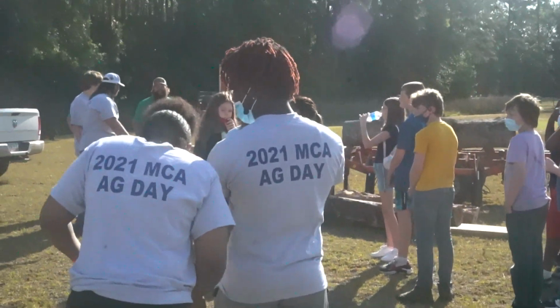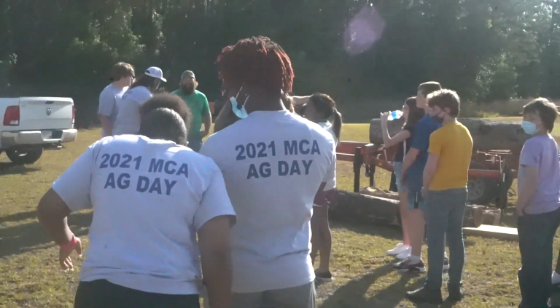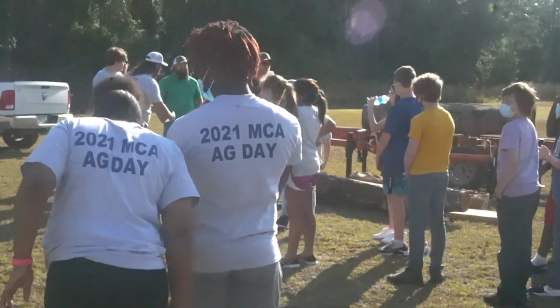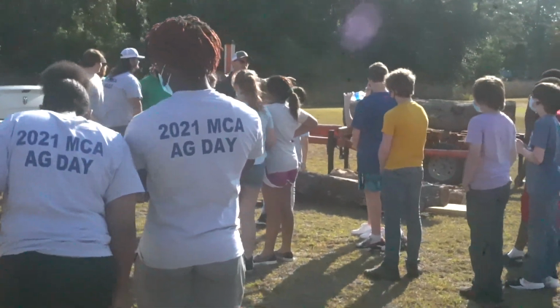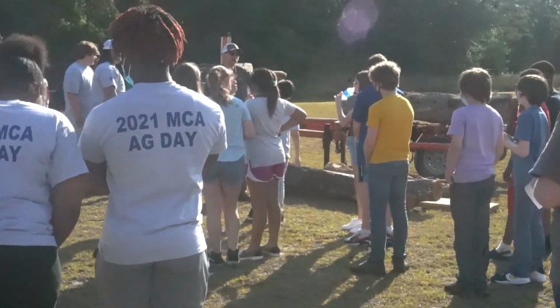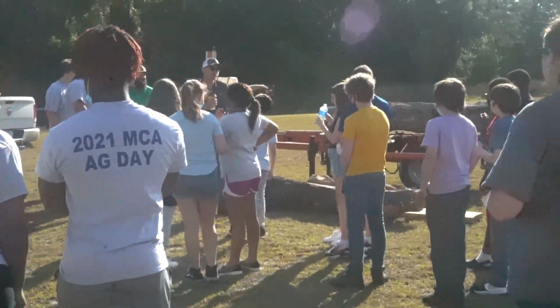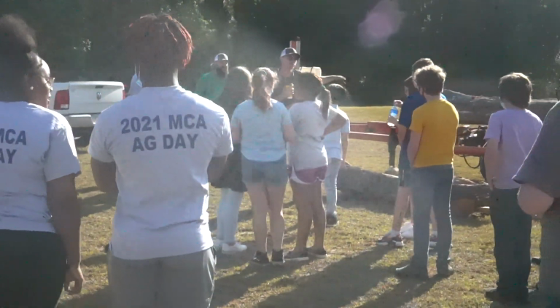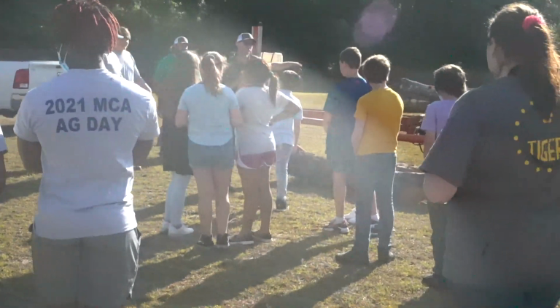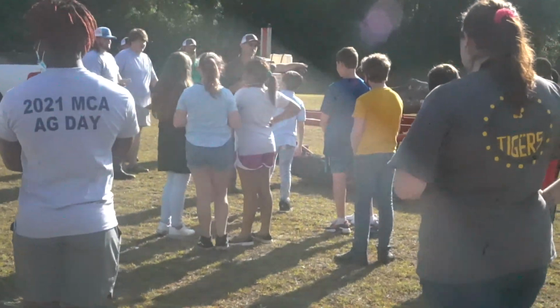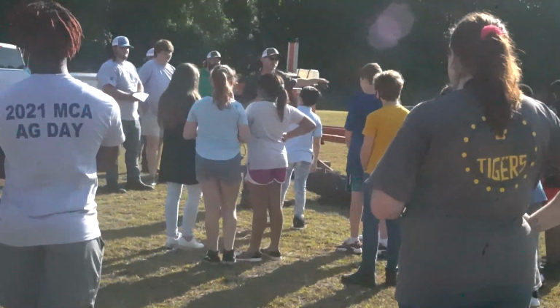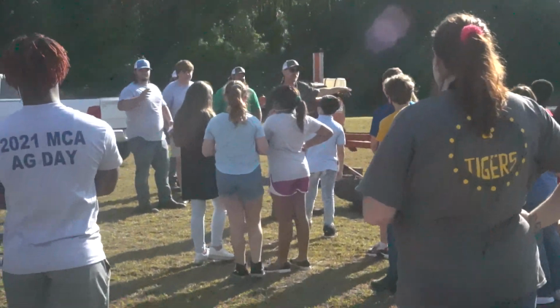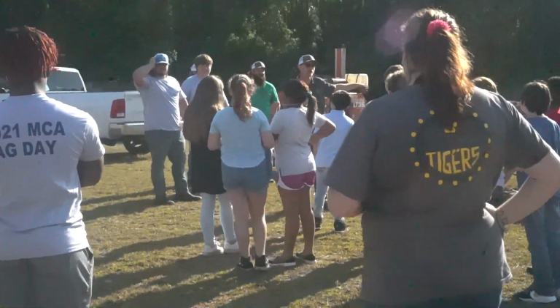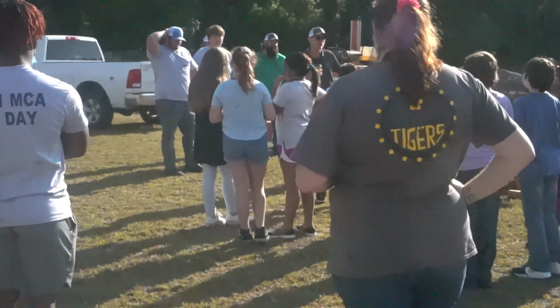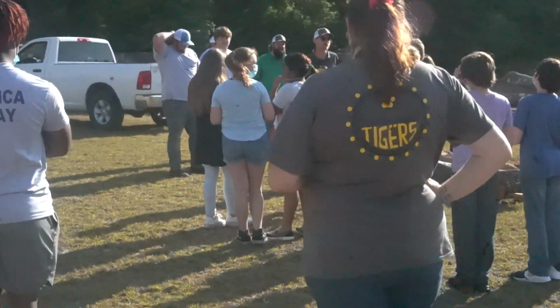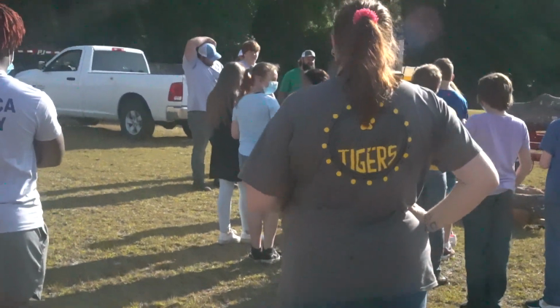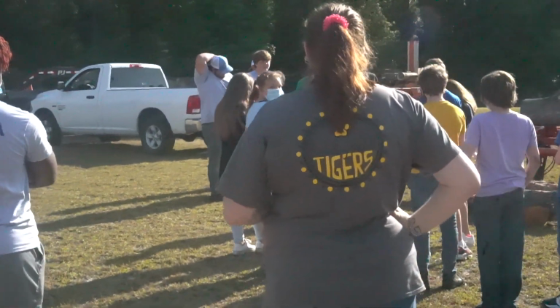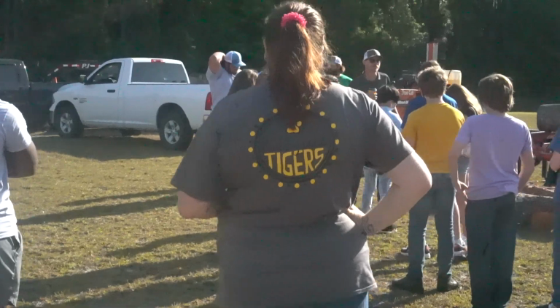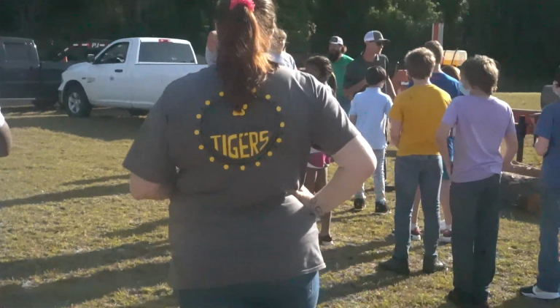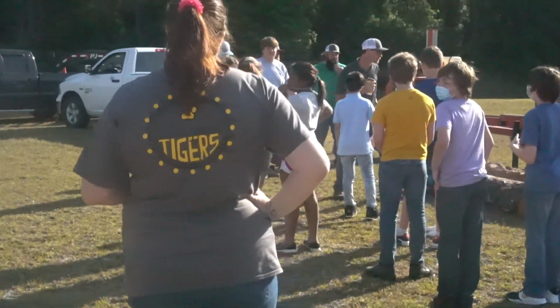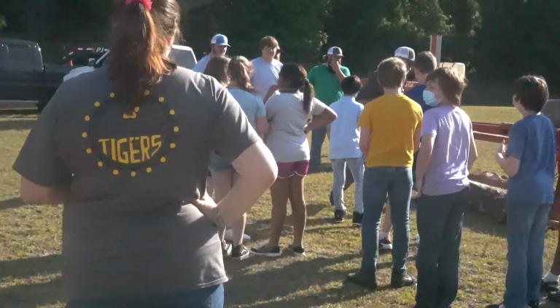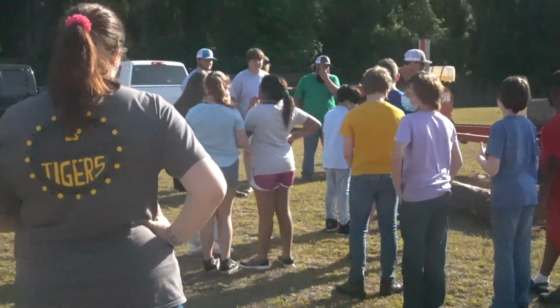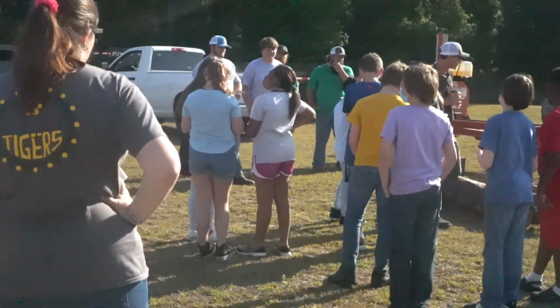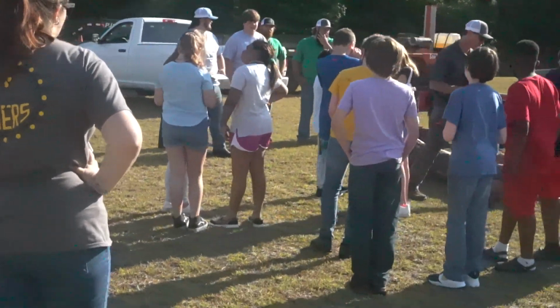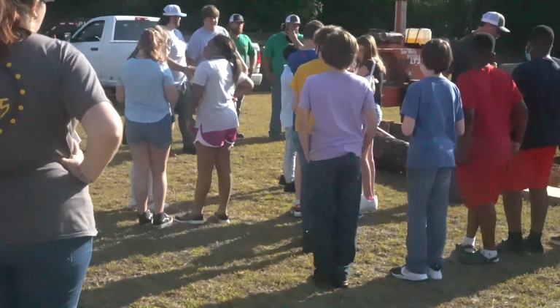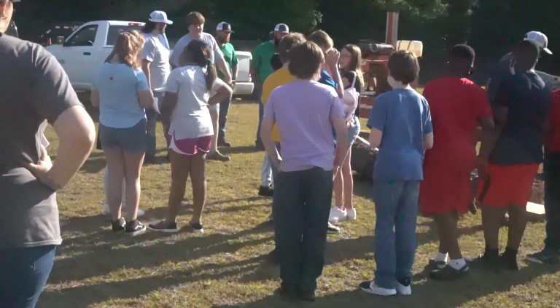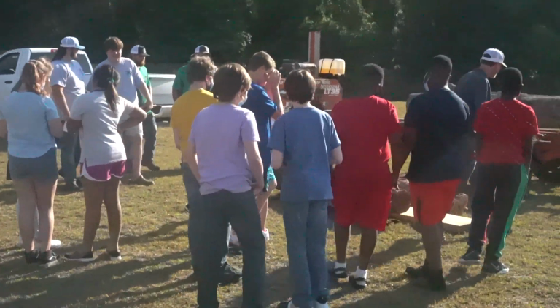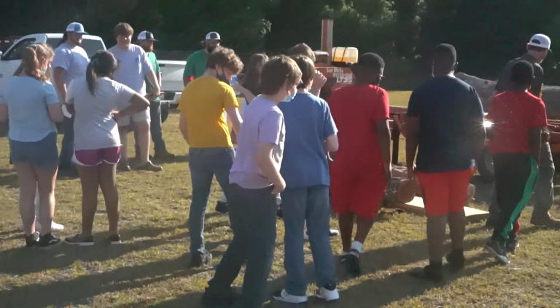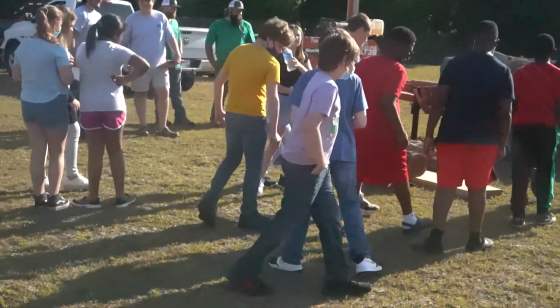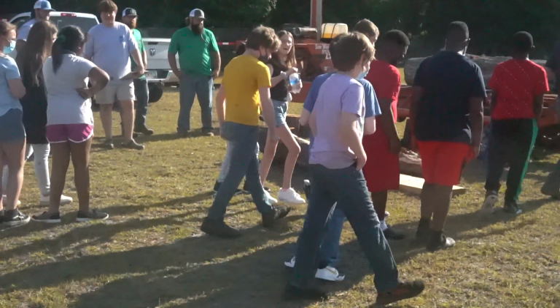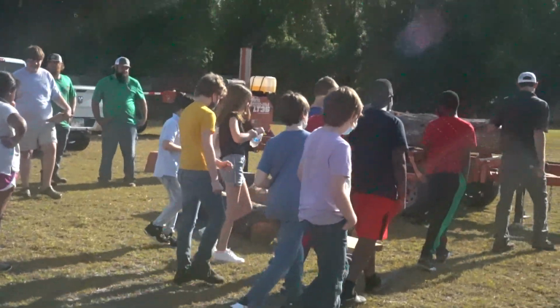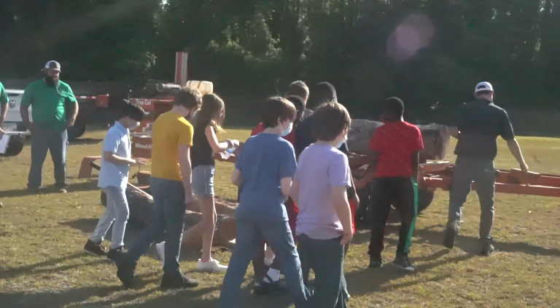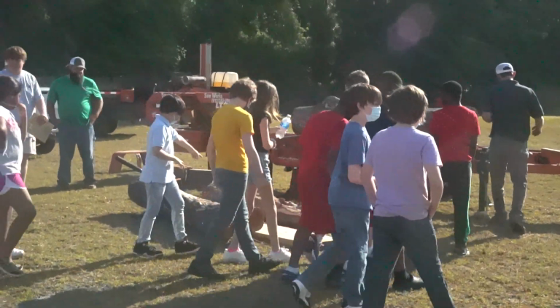Y'all want to see us make a board out of this? Yeah, that's a lot. I'm trying to show you something you haven't seen. So look, don't turn around — look at this. There you go.